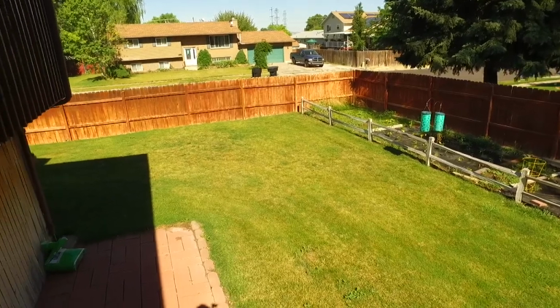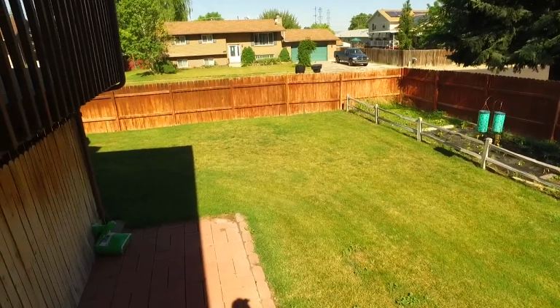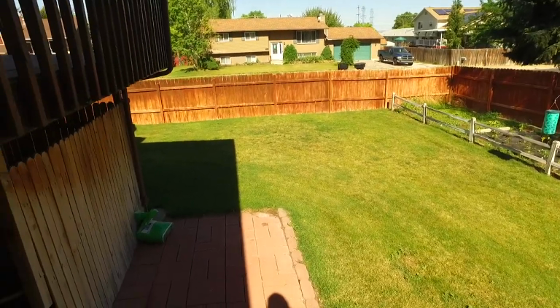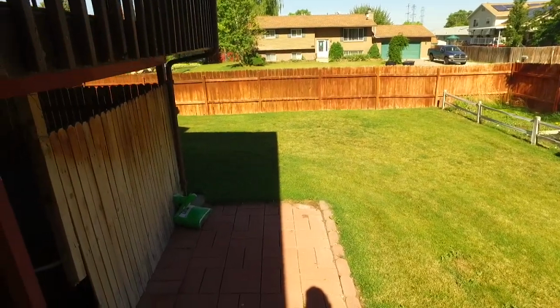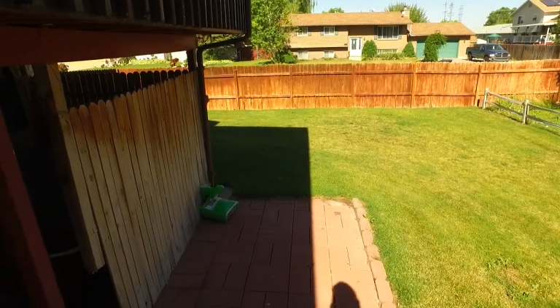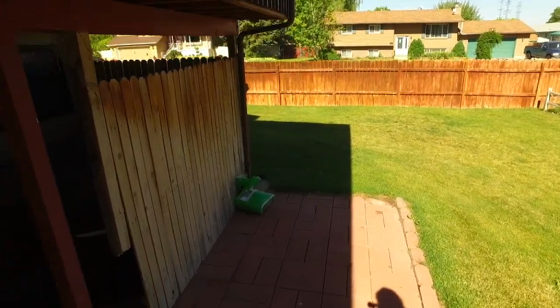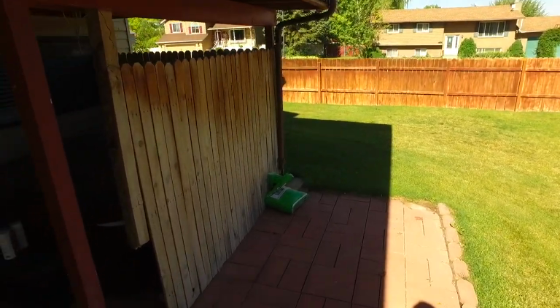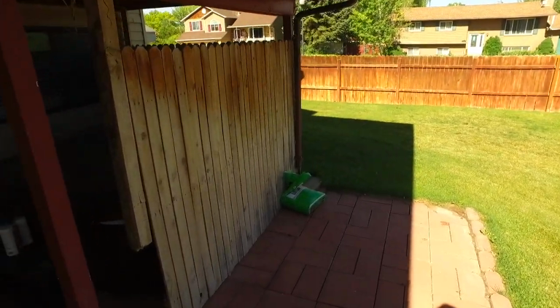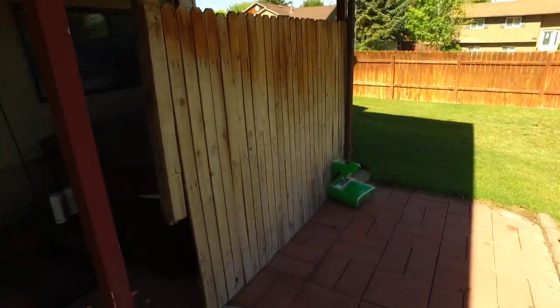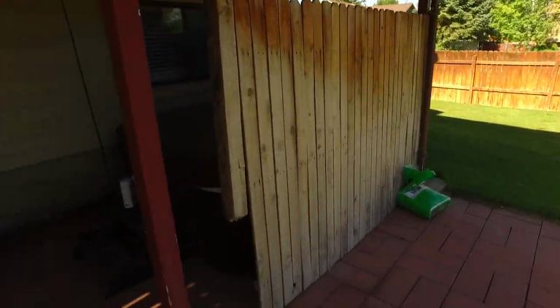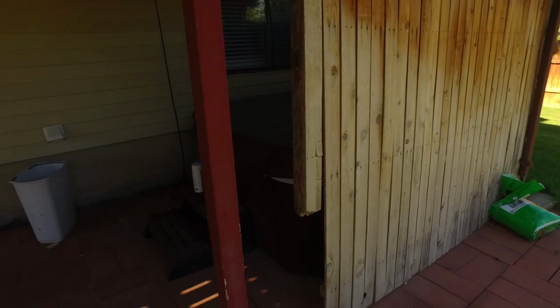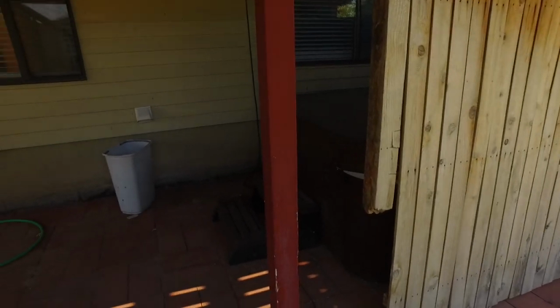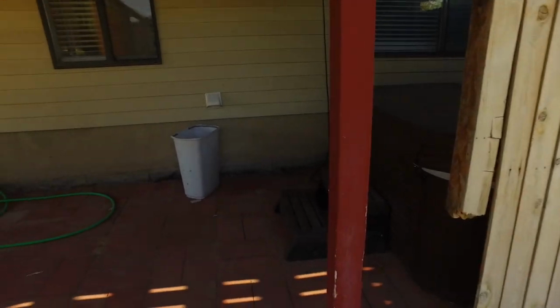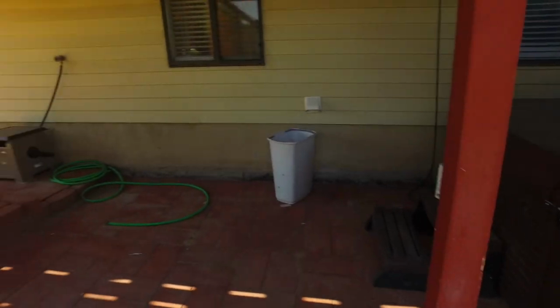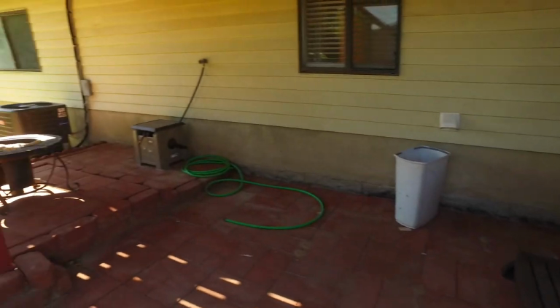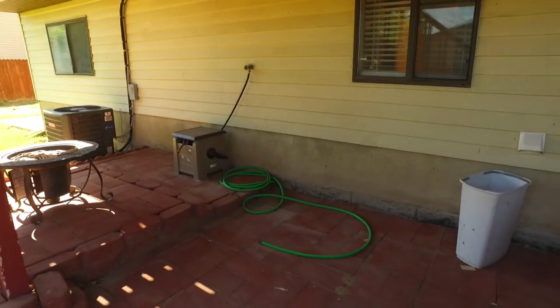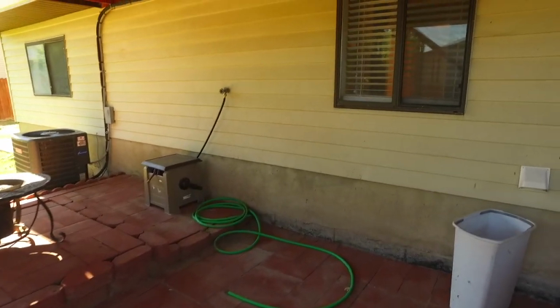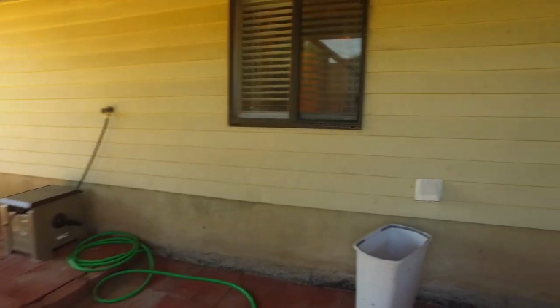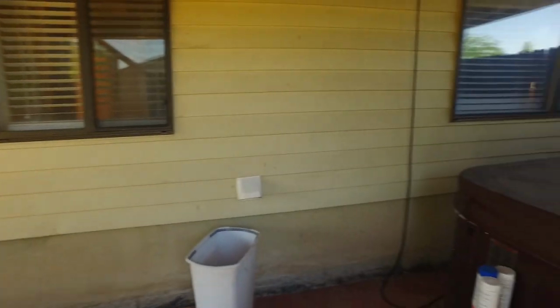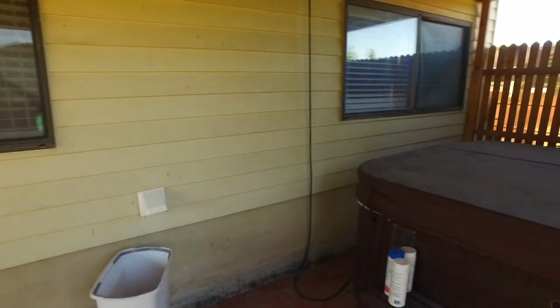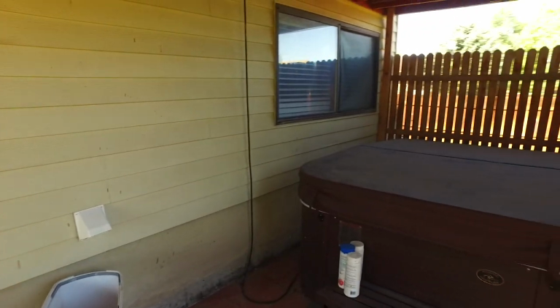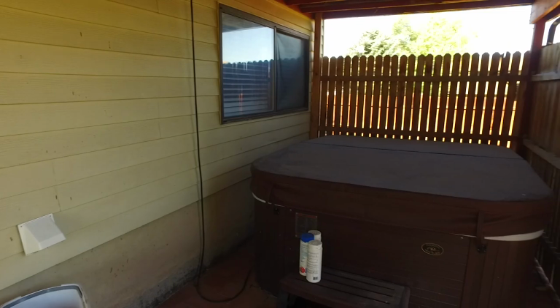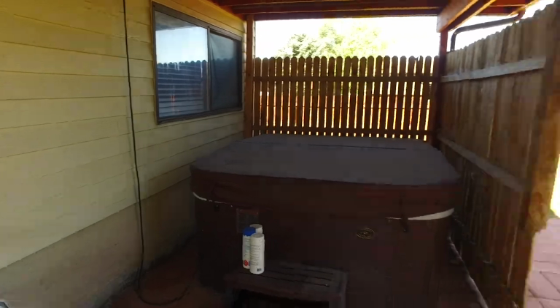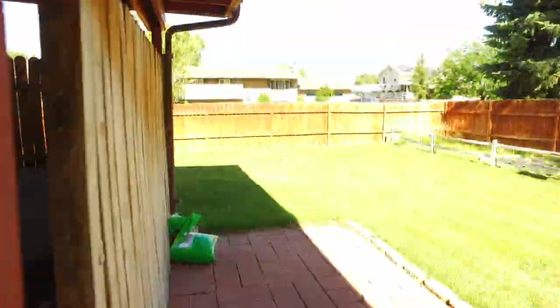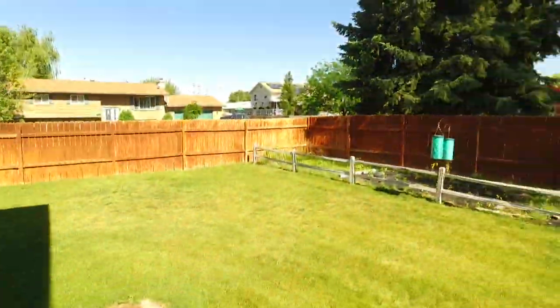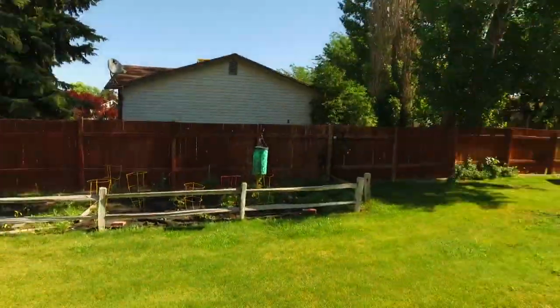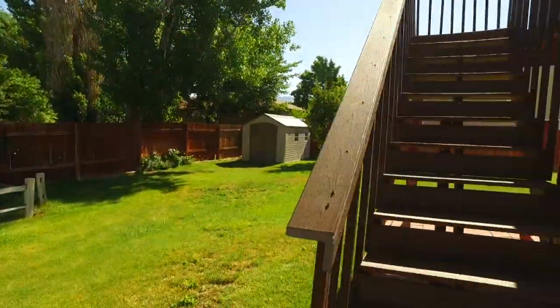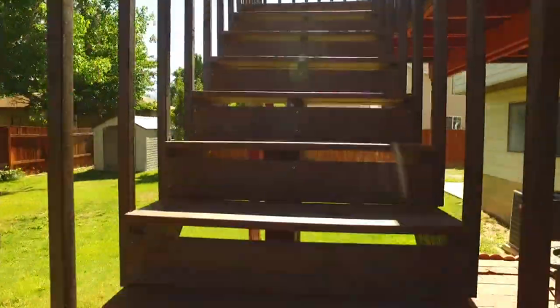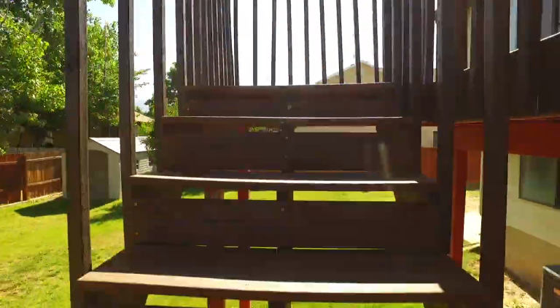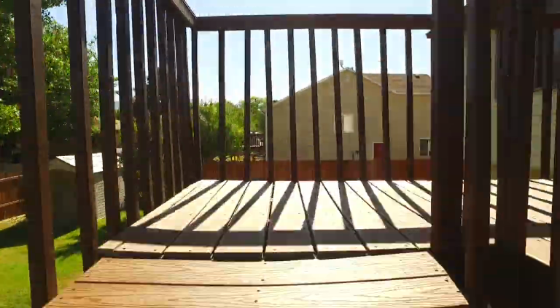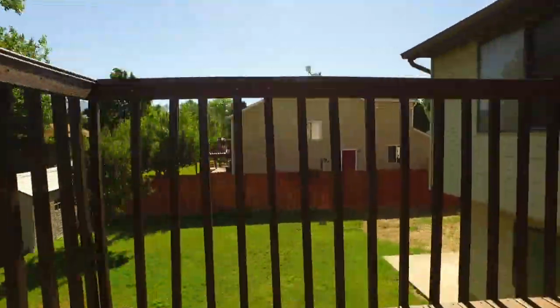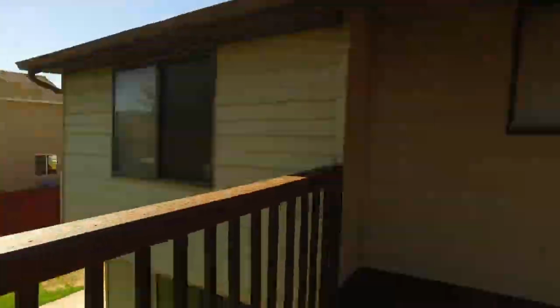Let's head on down to the patio area. You're going to love seeing you have more space out here to enjoy the outdoors, plus a hot tub to soak away your cares. So as you can see, this will really be your outdoor paradise.